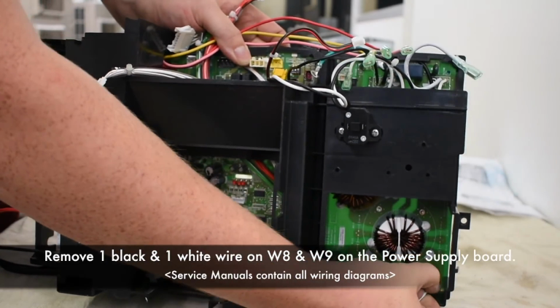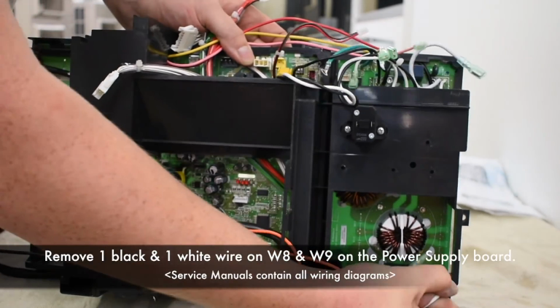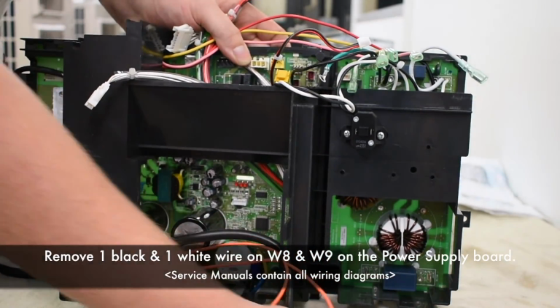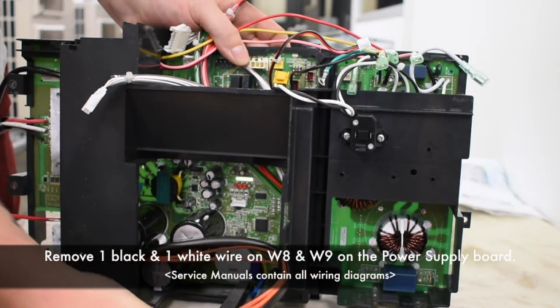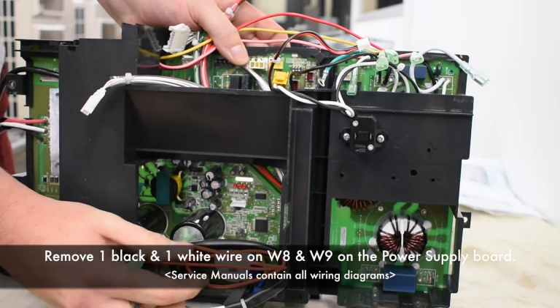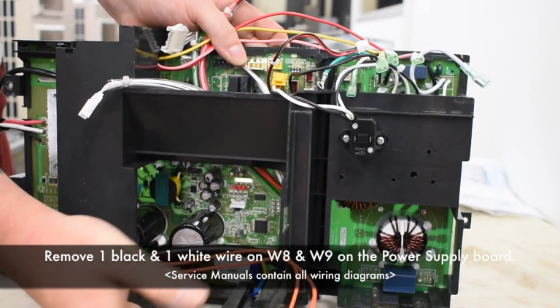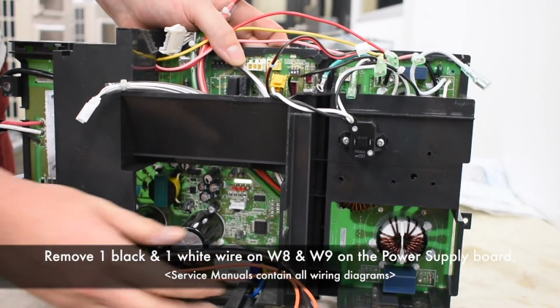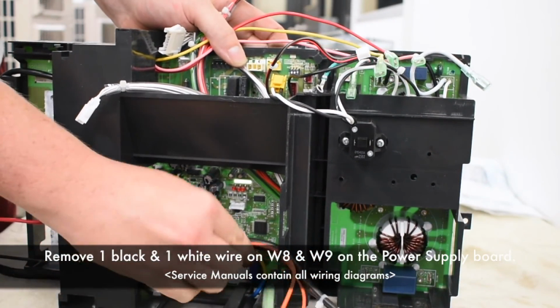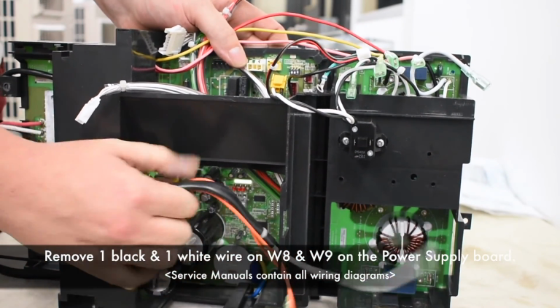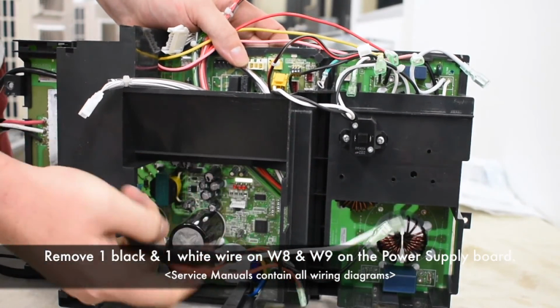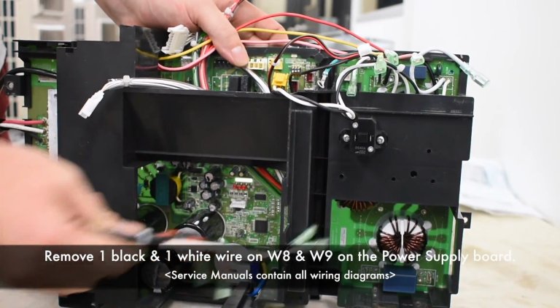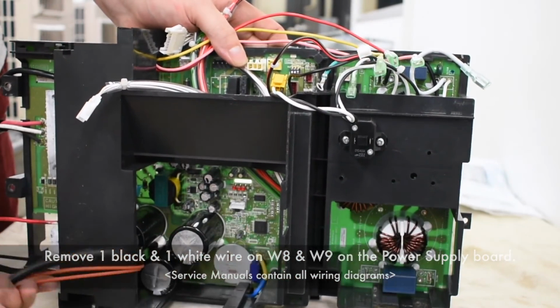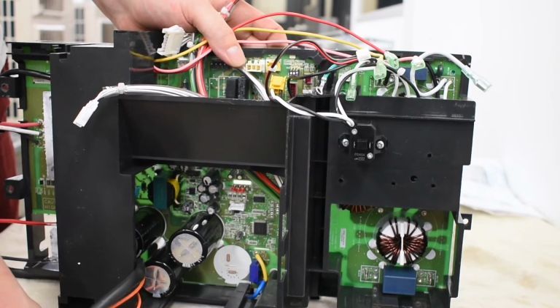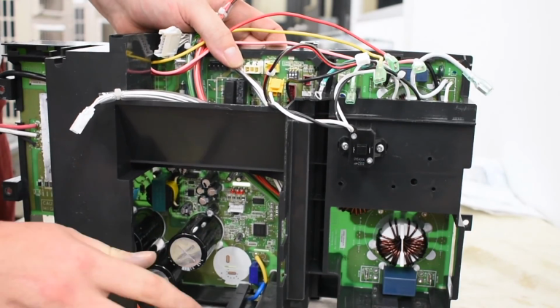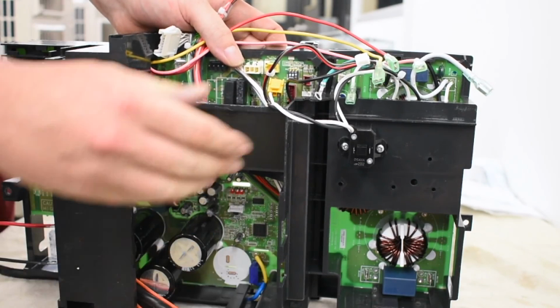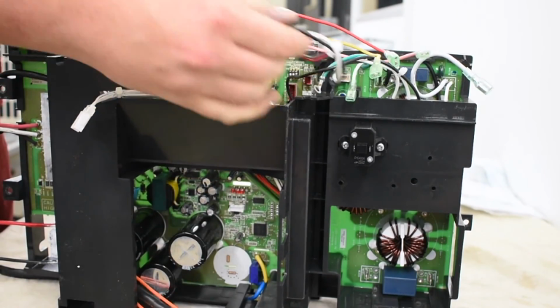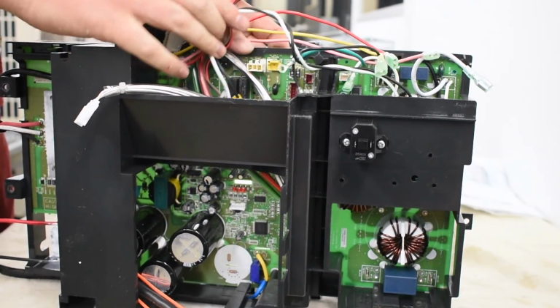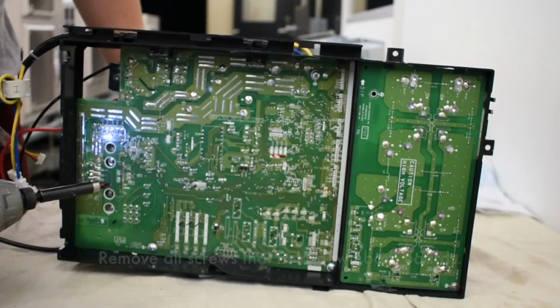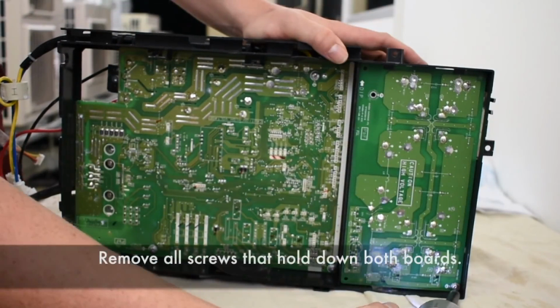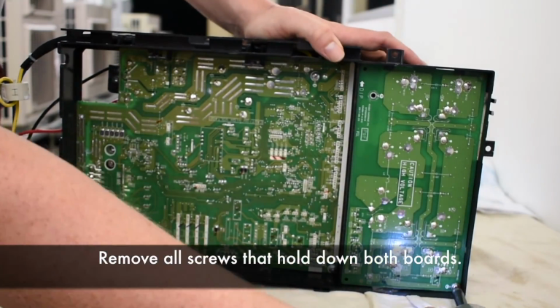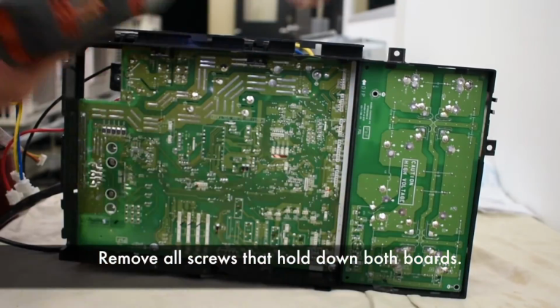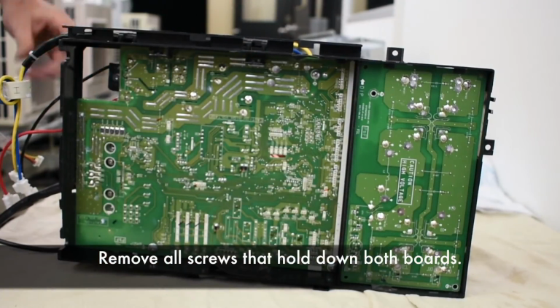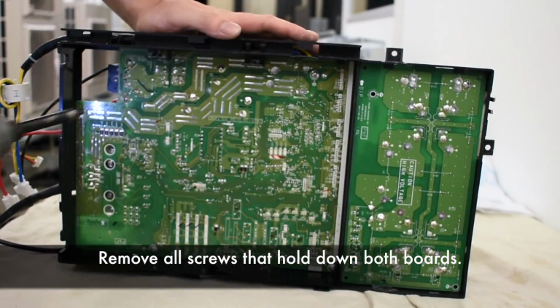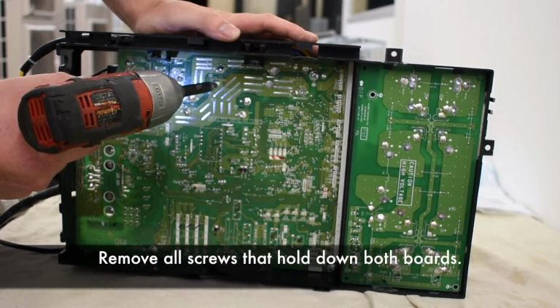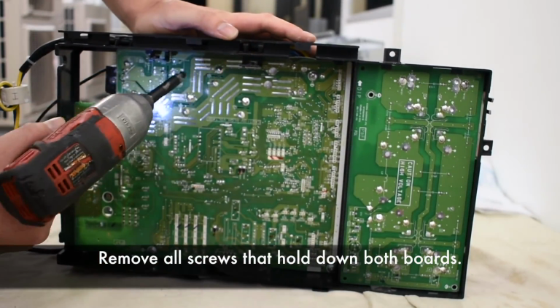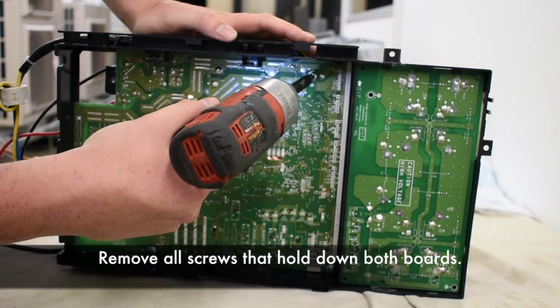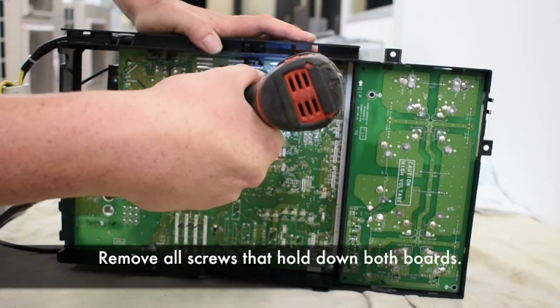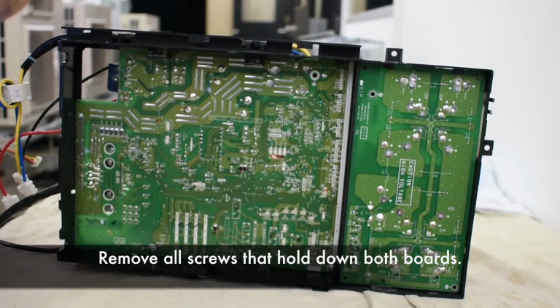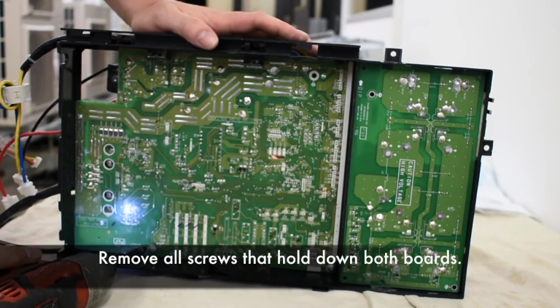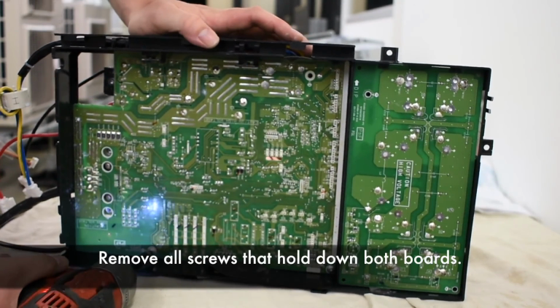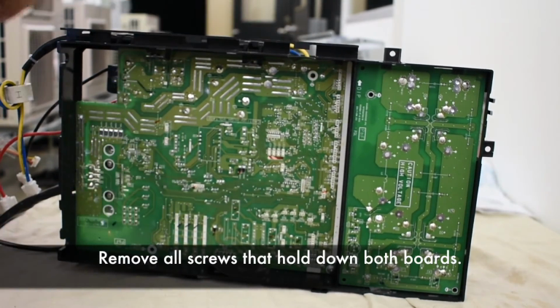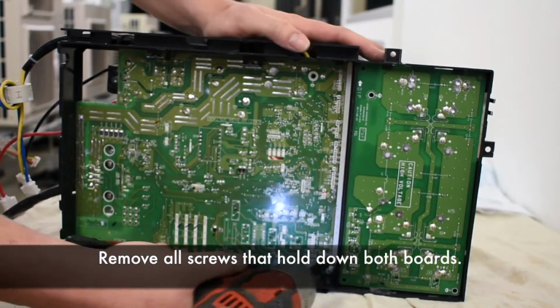Remove one black and one white wire on W8 and W9 on the power supply board. Remove all screws that hold down both boards.